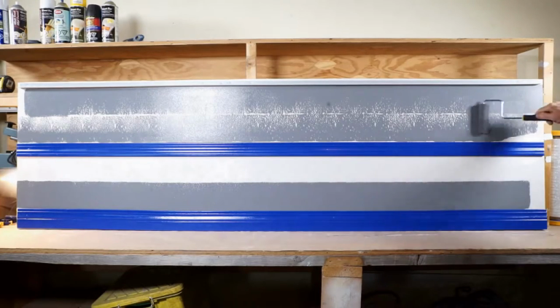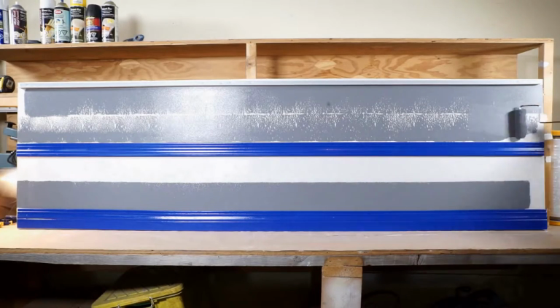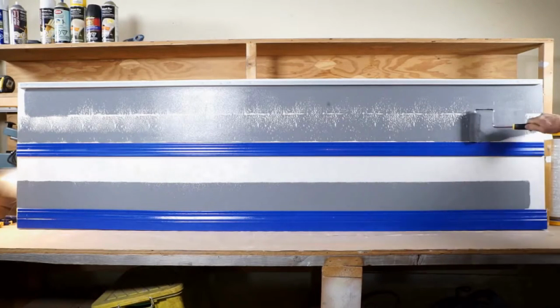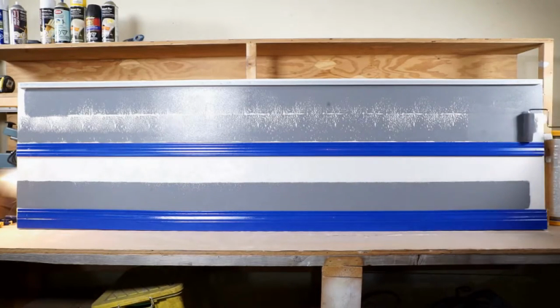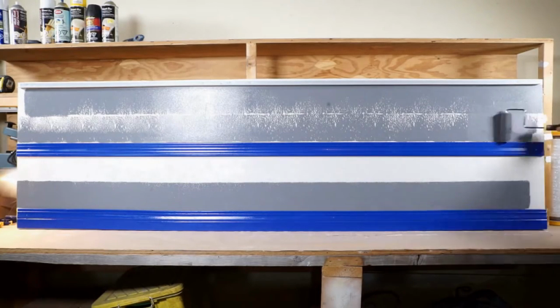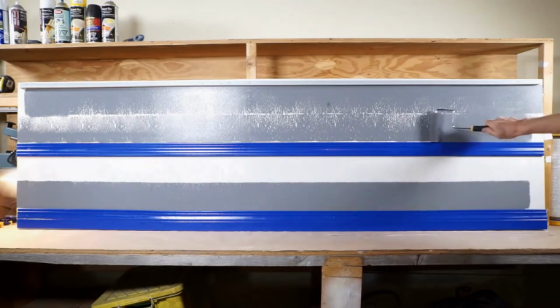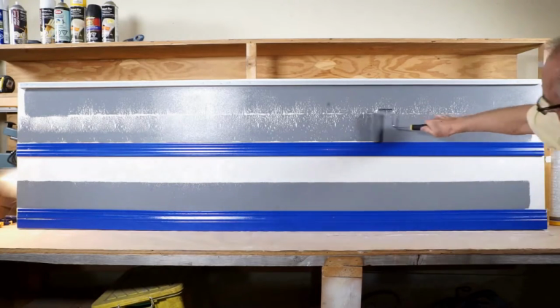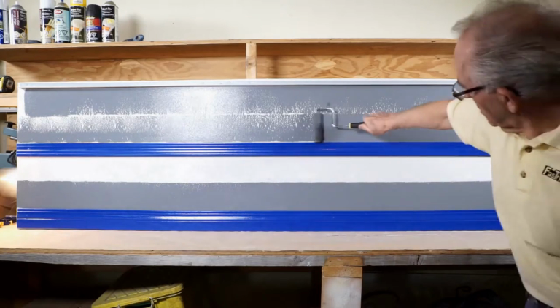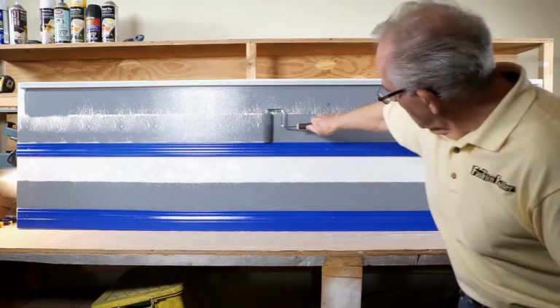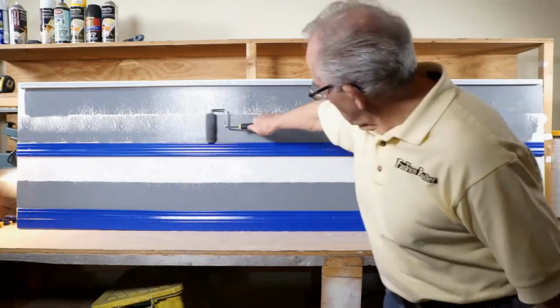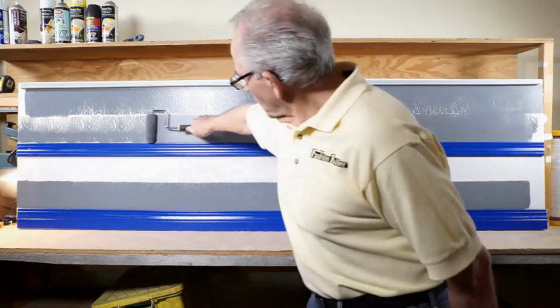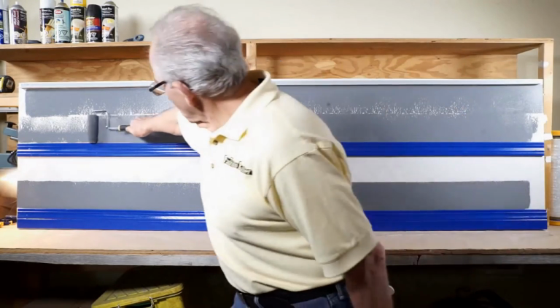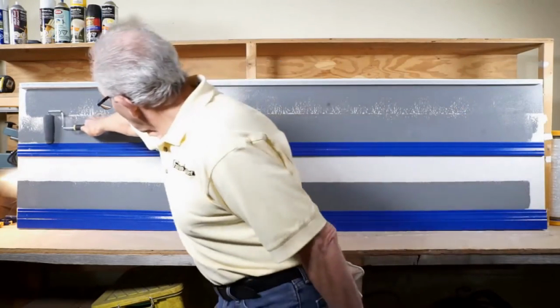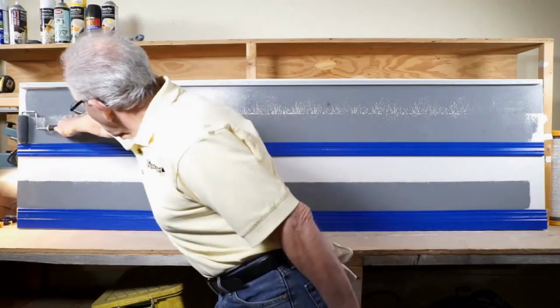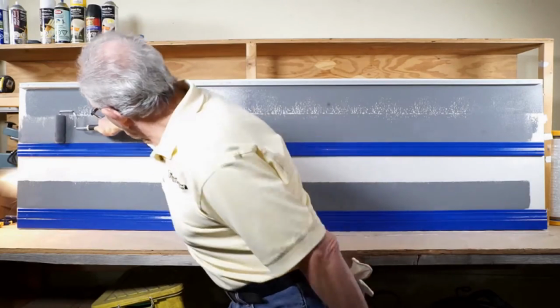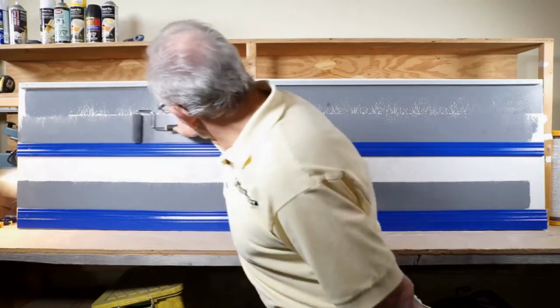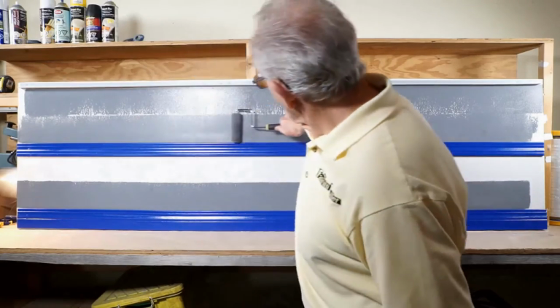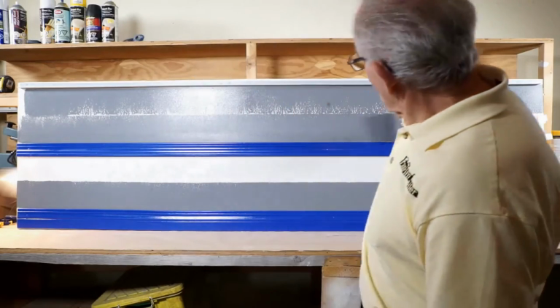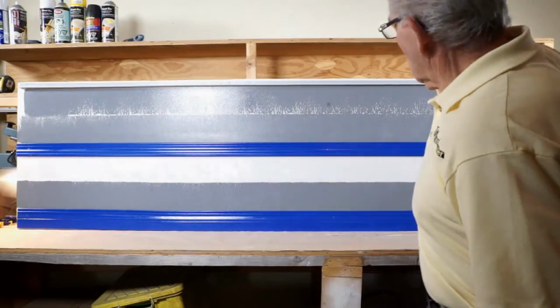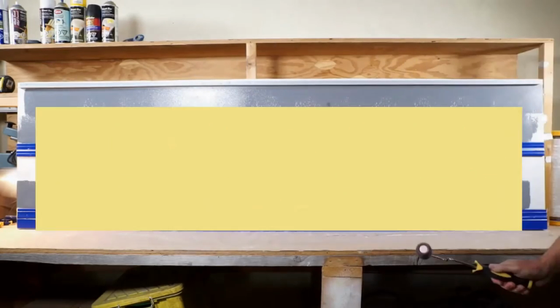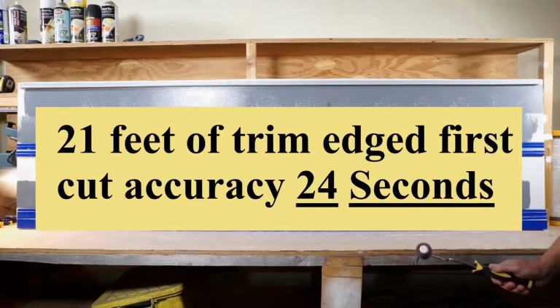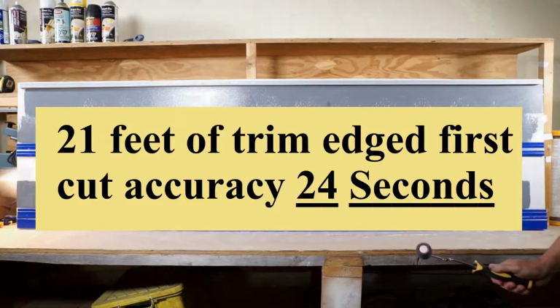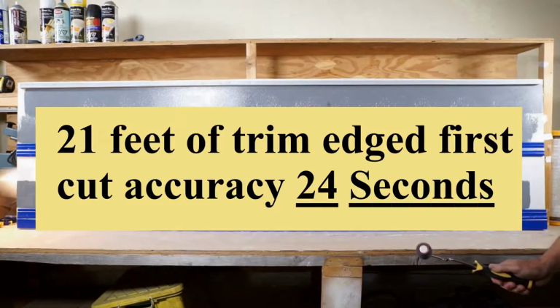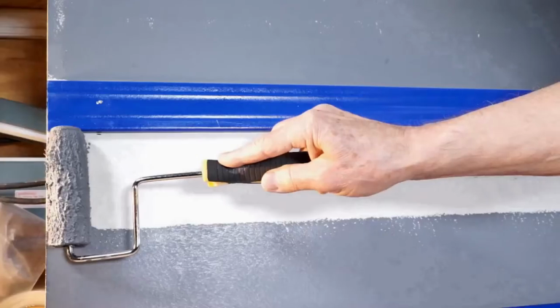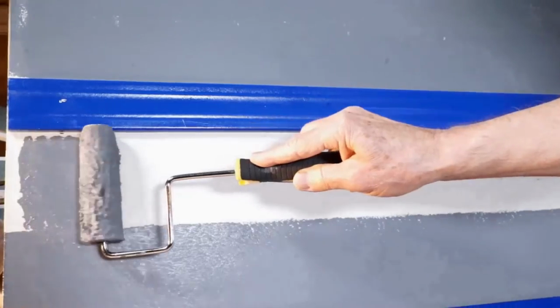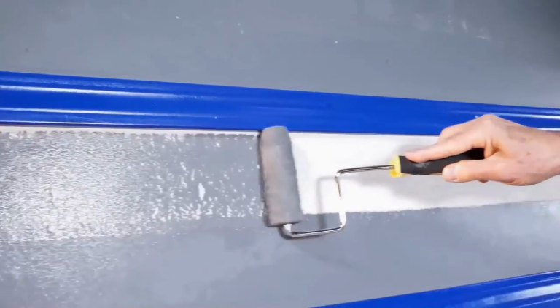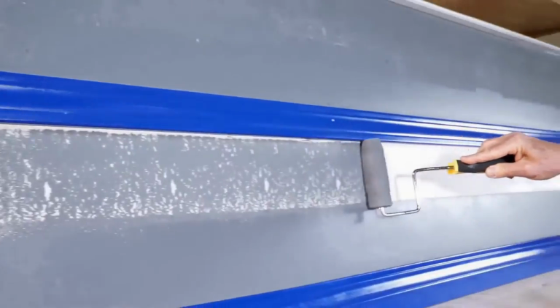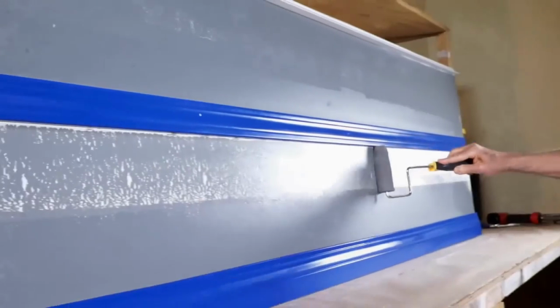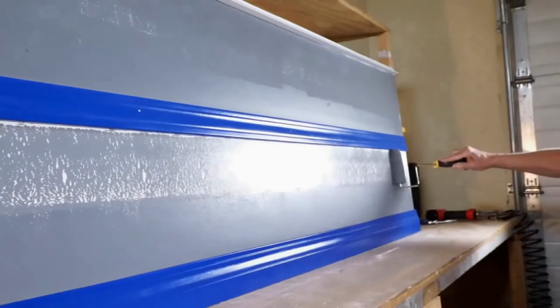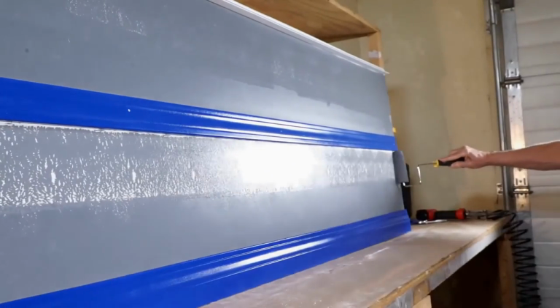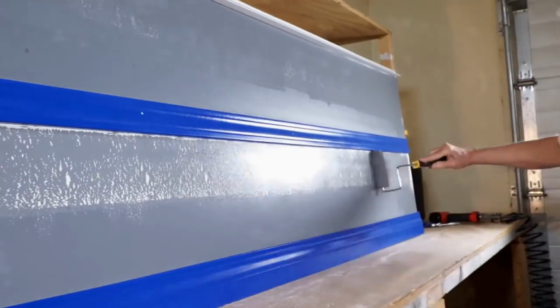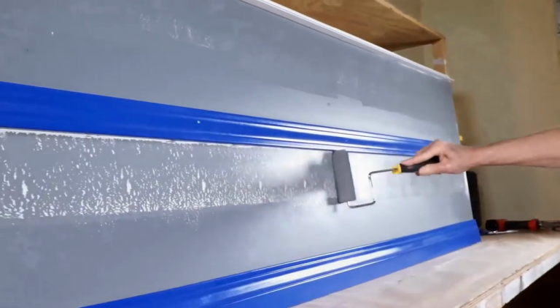A total of 21 feet edged first cut in 24 seconds. Here is a shot of edging 7 feet in 7 seconds, with a close-up photo taken after the paint has dried.